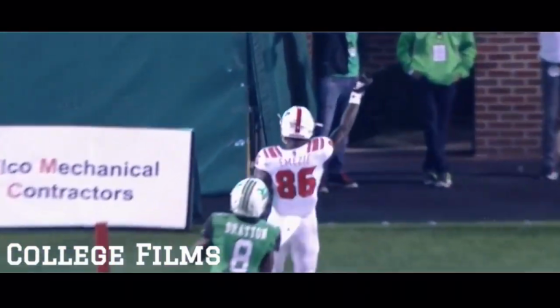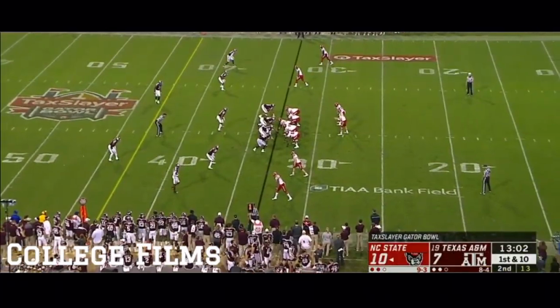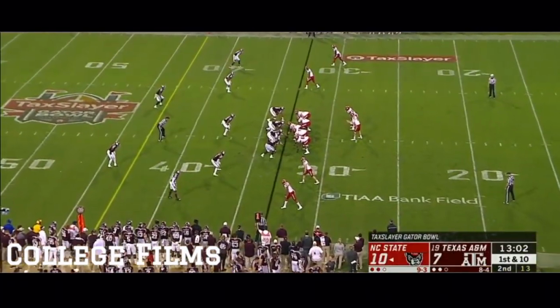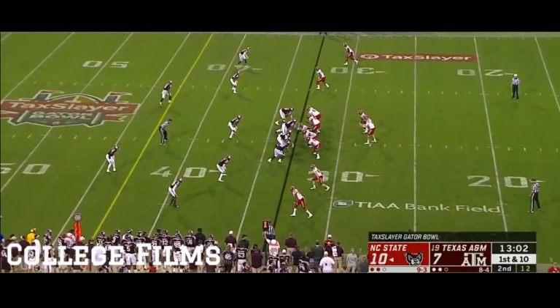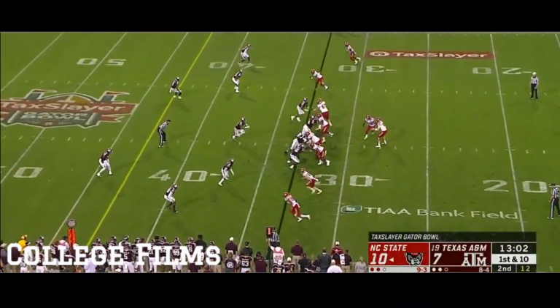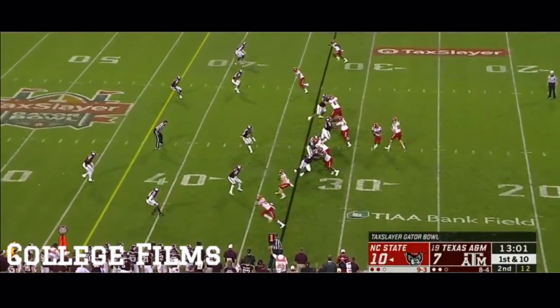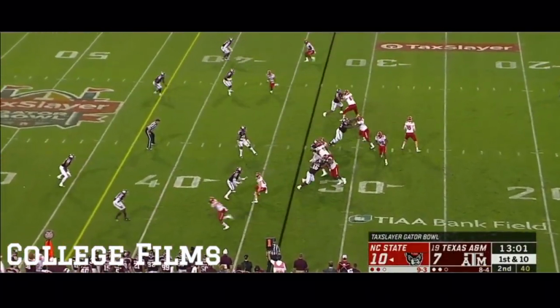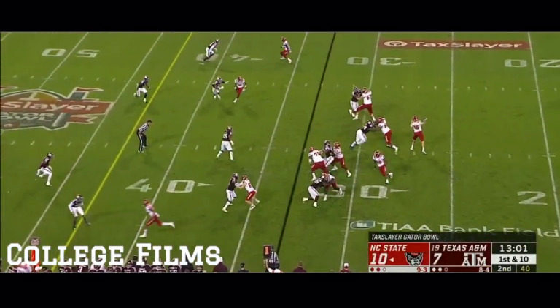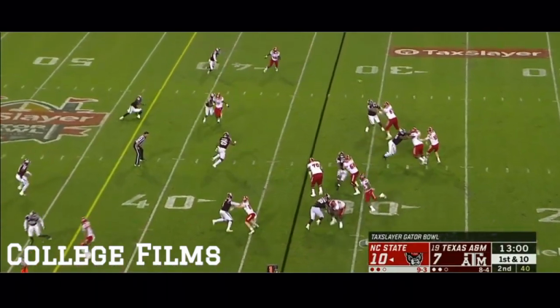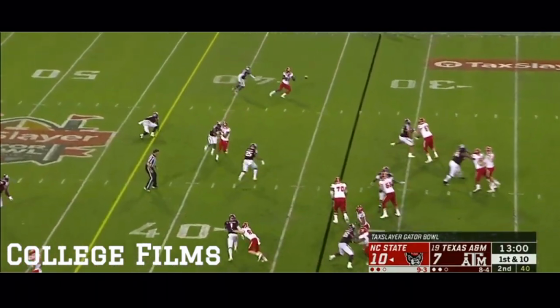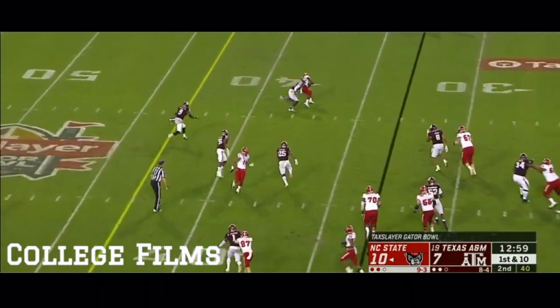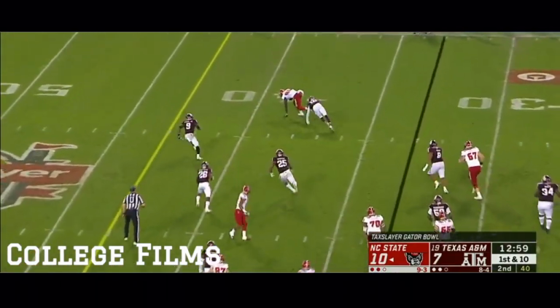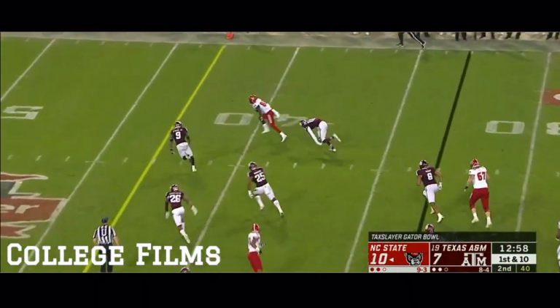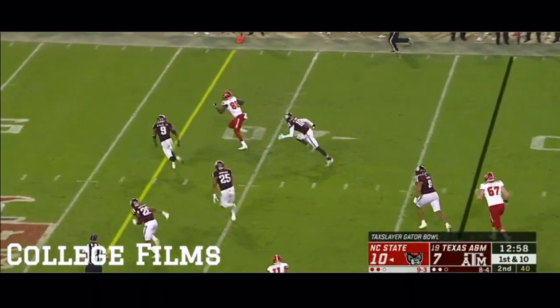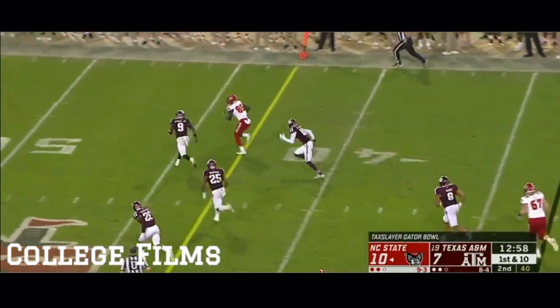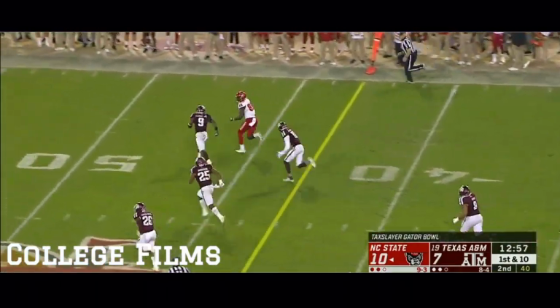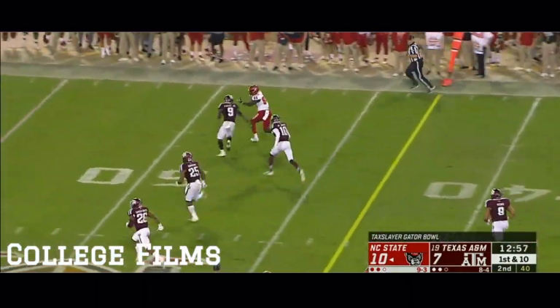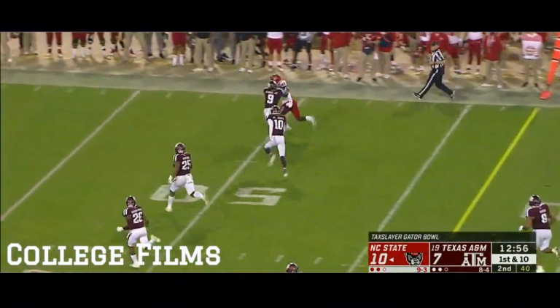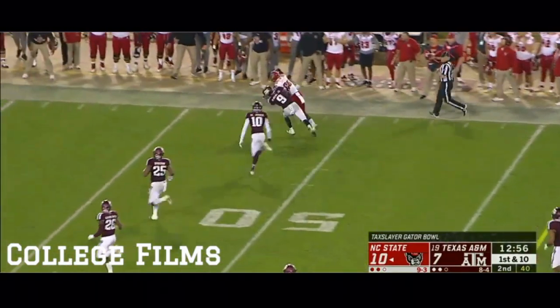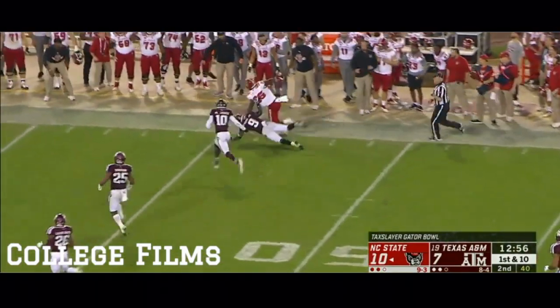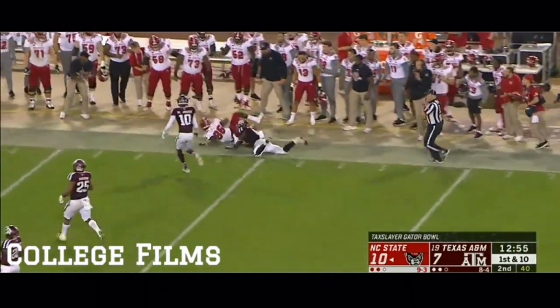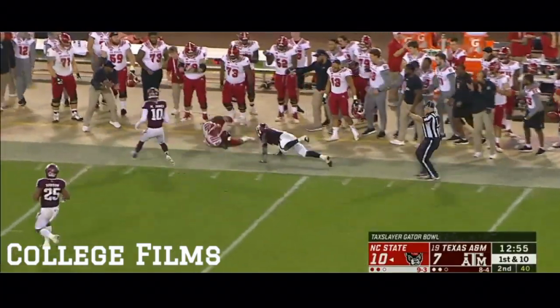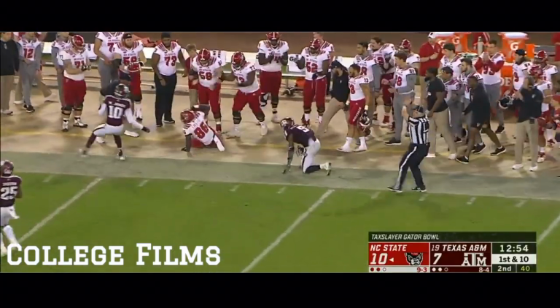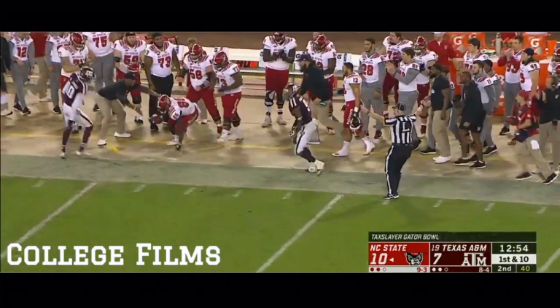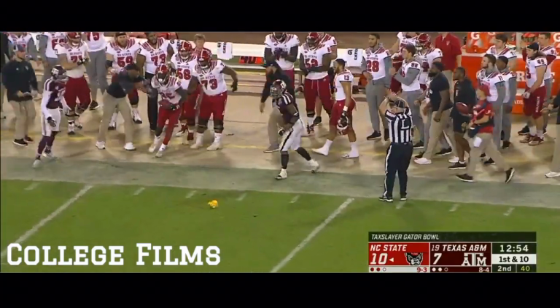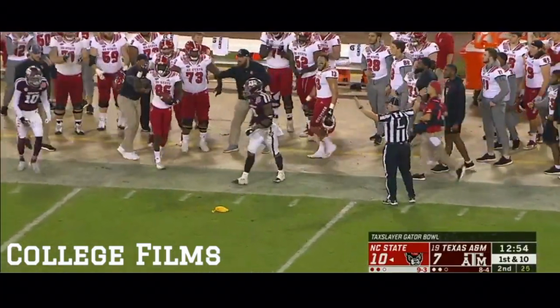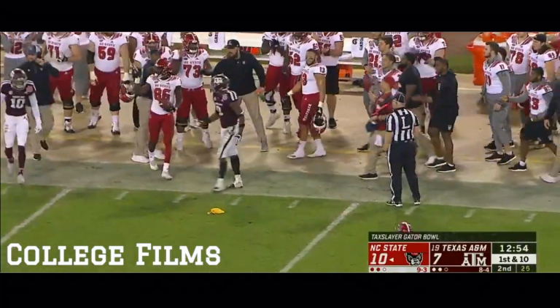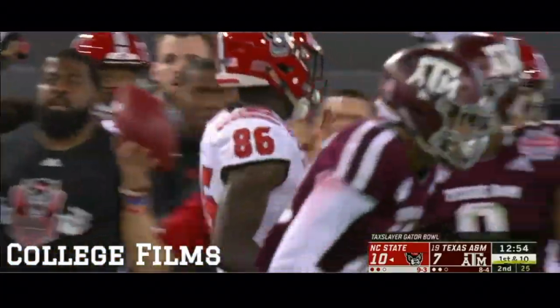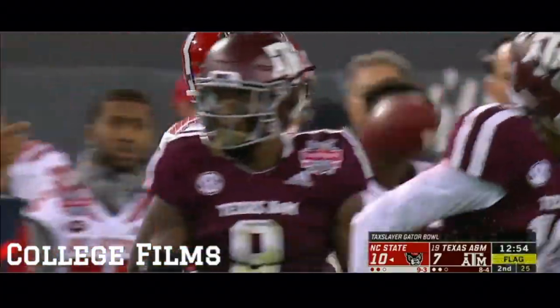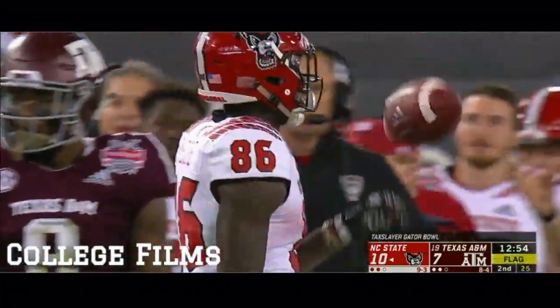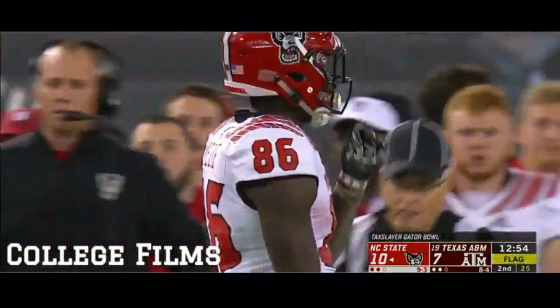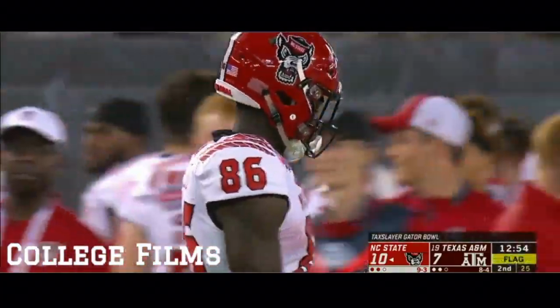He started 30 games. Good throw to the outside and Emeka Emezi breaks free in the Texas A&M territory with a penalty marker thrown at the end.